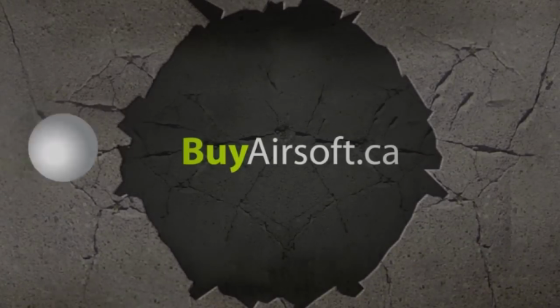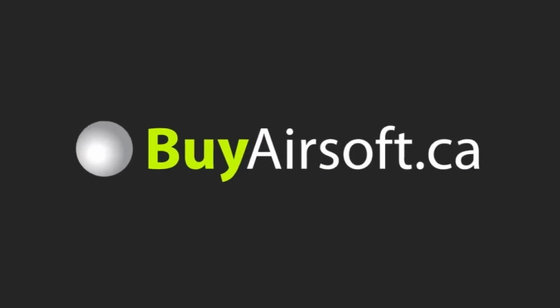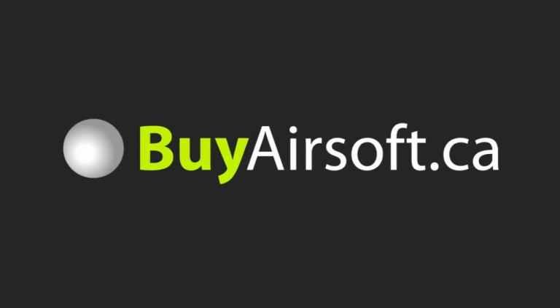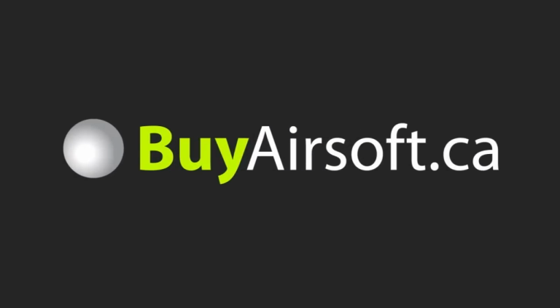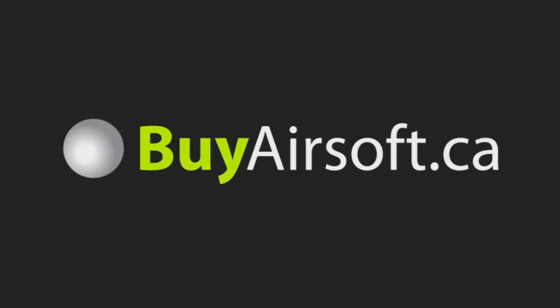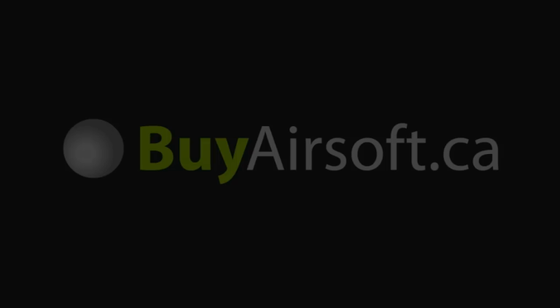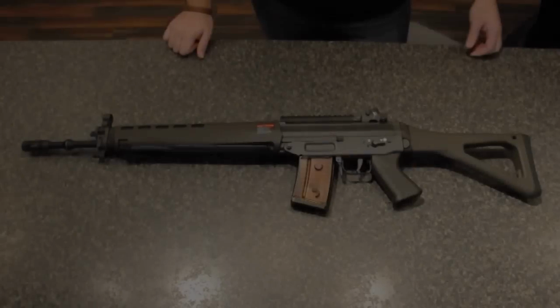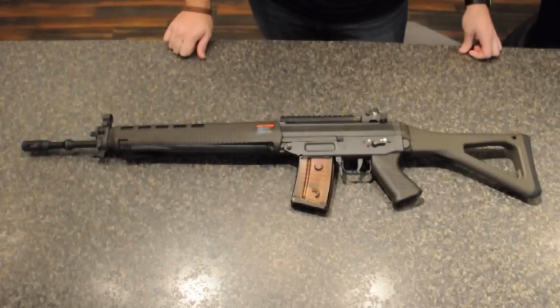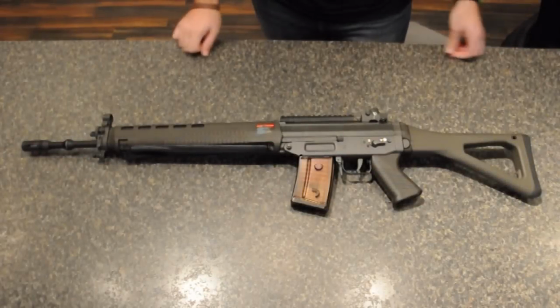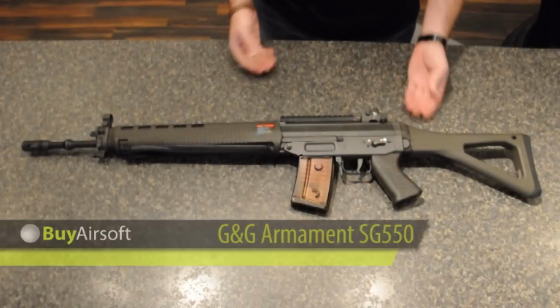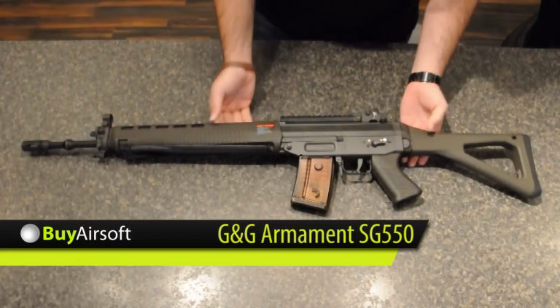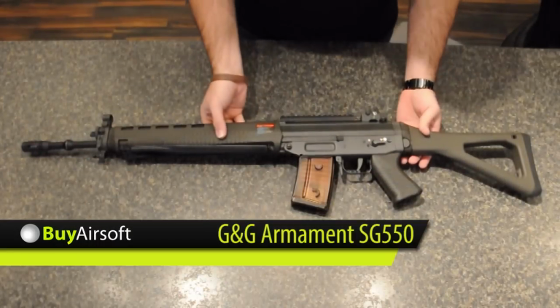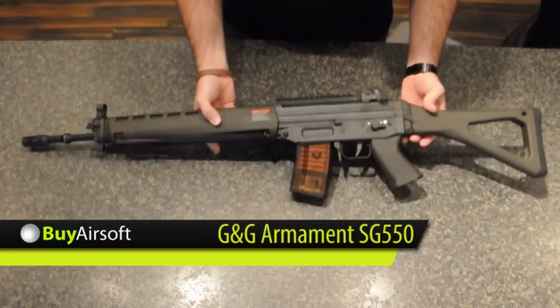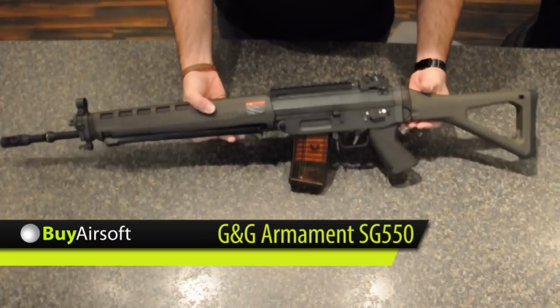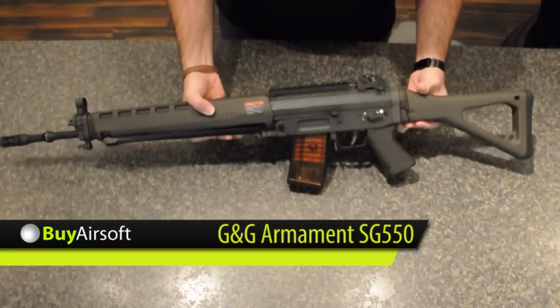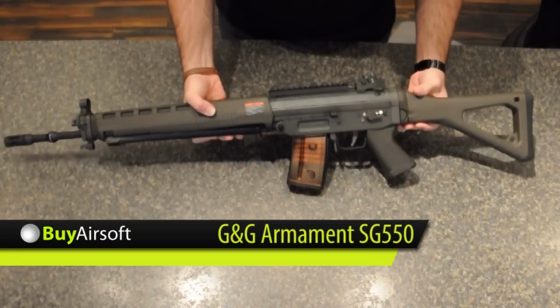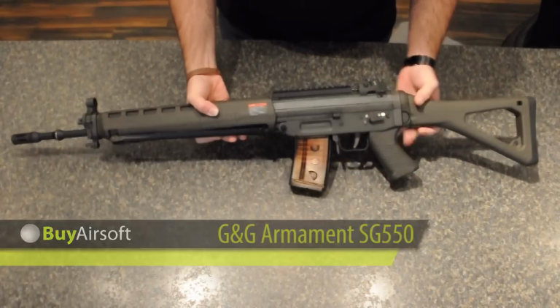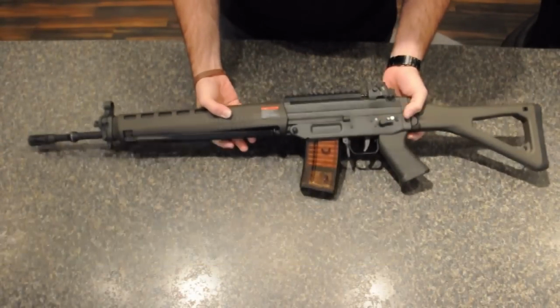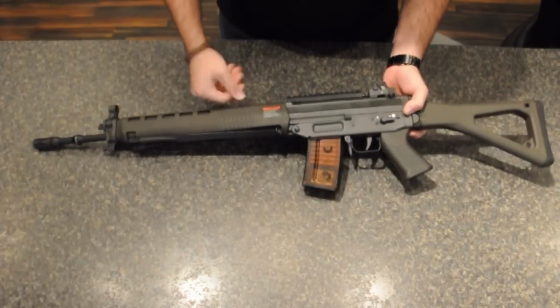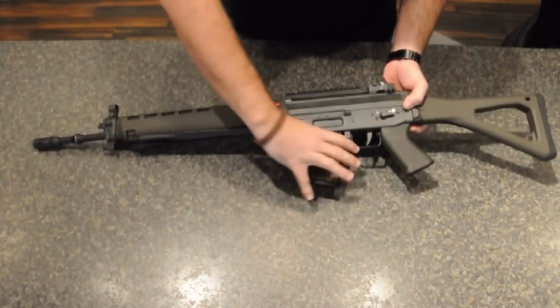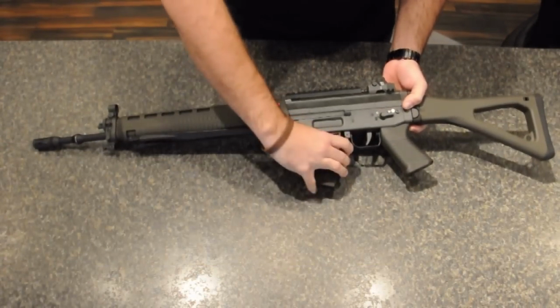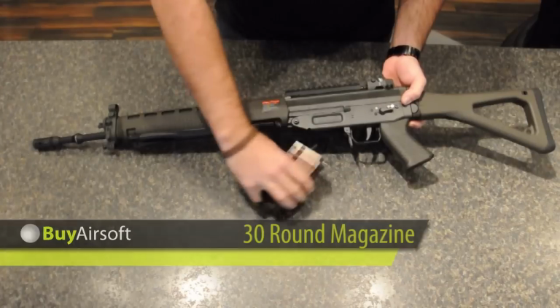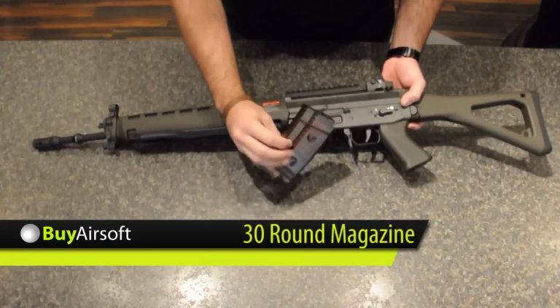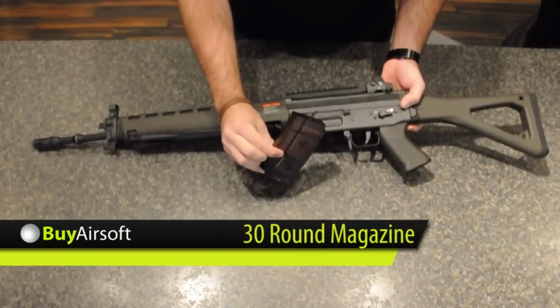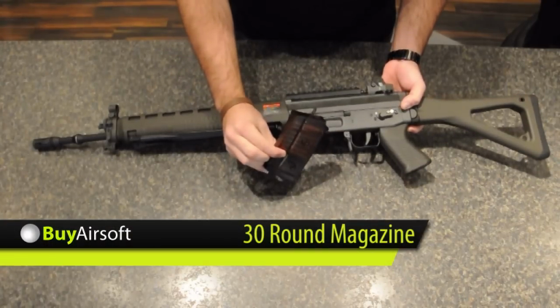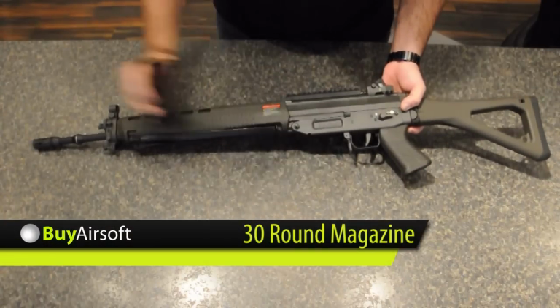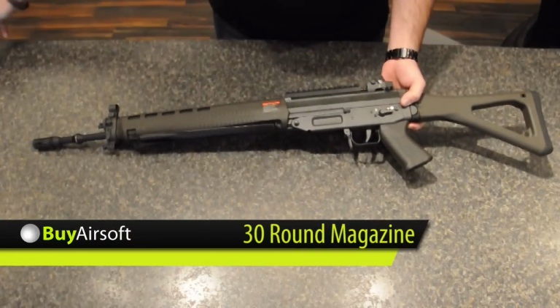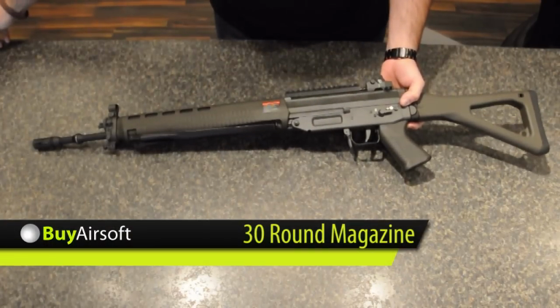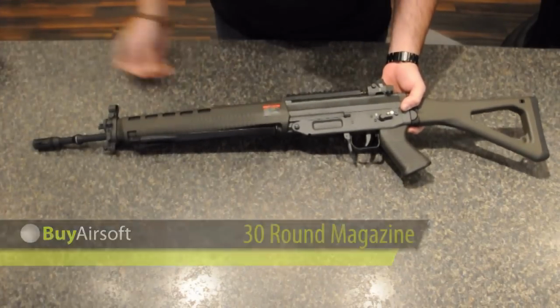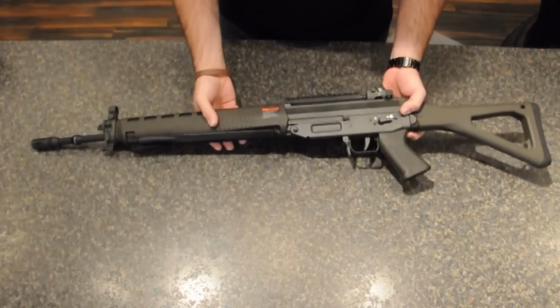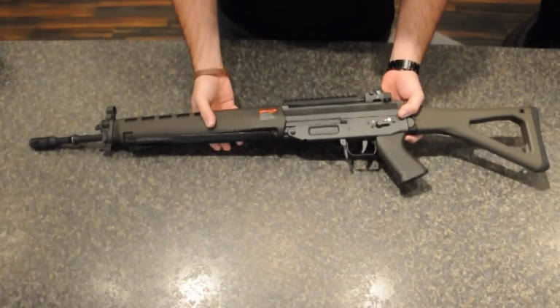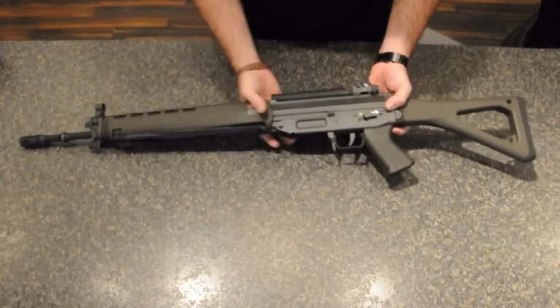Welcome to BuyAirsoft.ca's overview video of the G&G SG-550 Full Metal AEG. Included with the G&G SG-550 is a 30 round low capacity magazine.